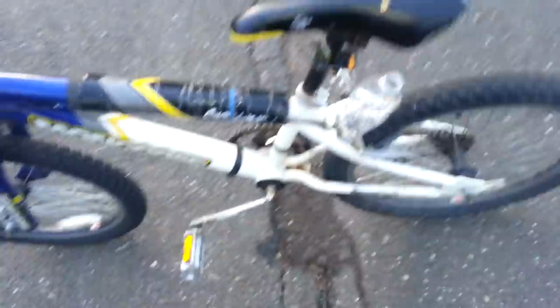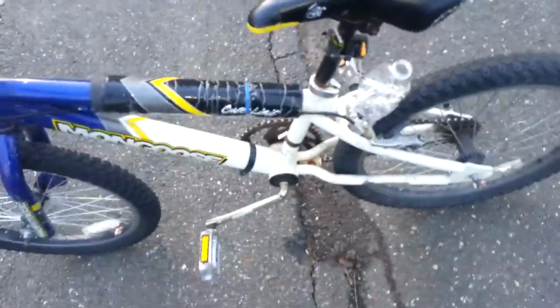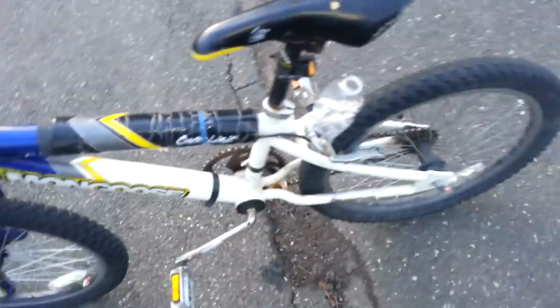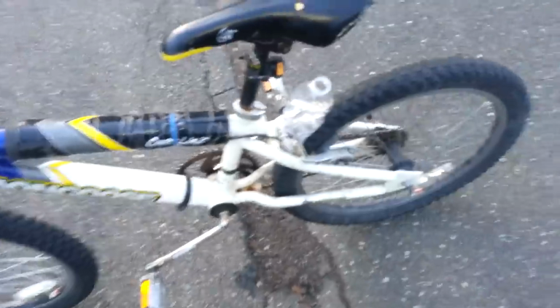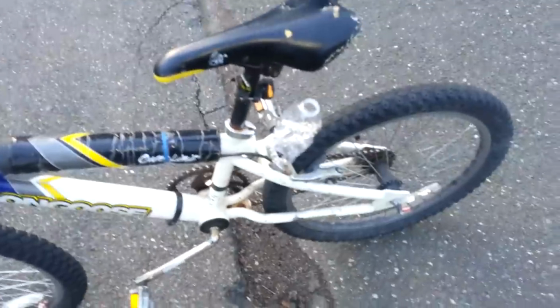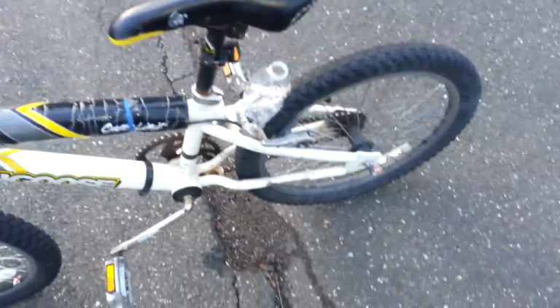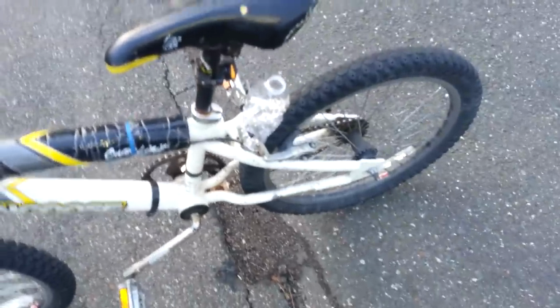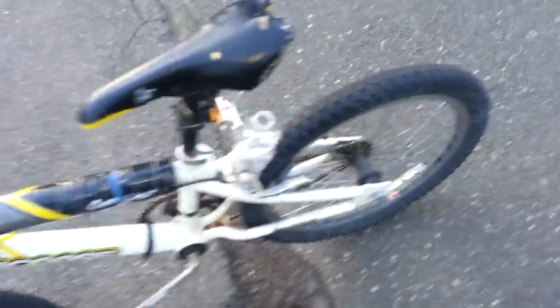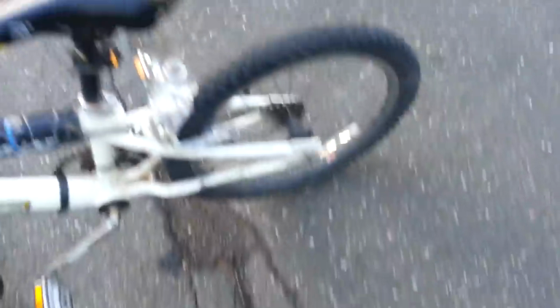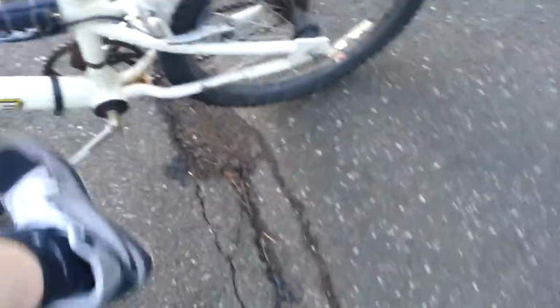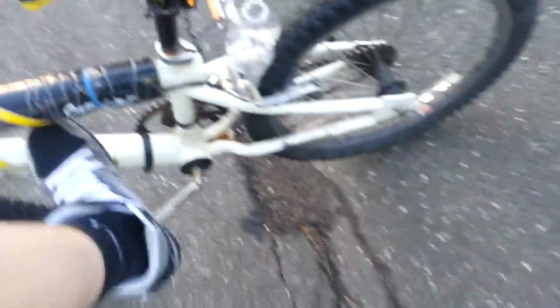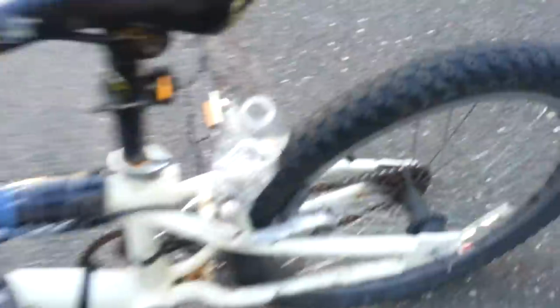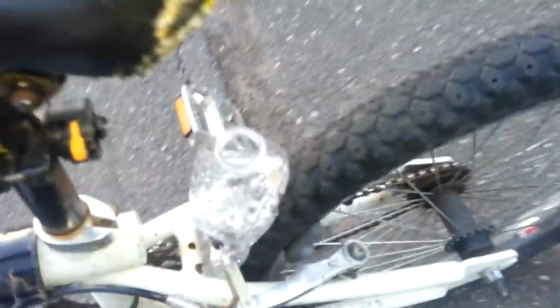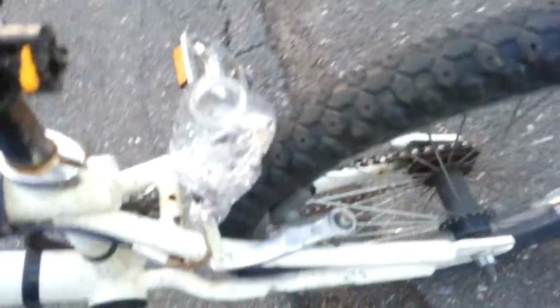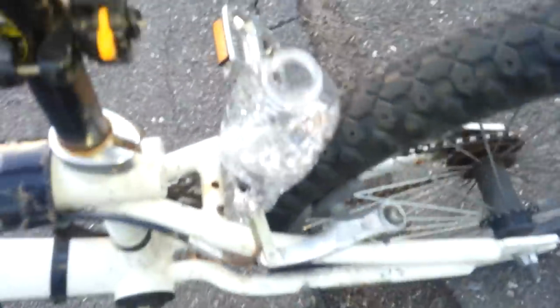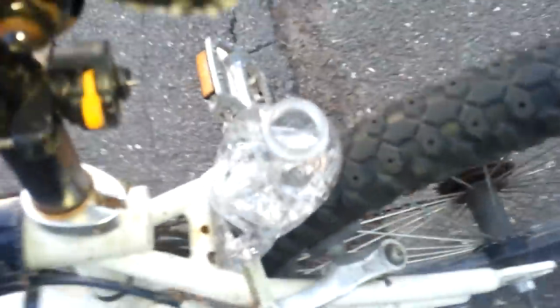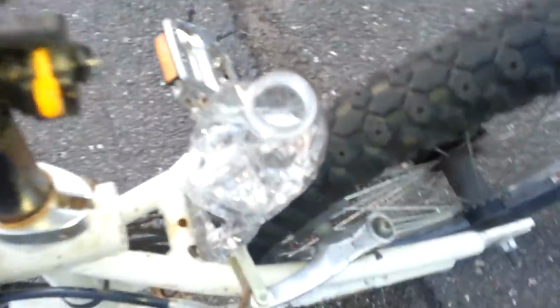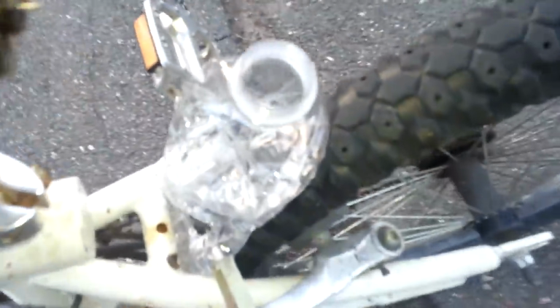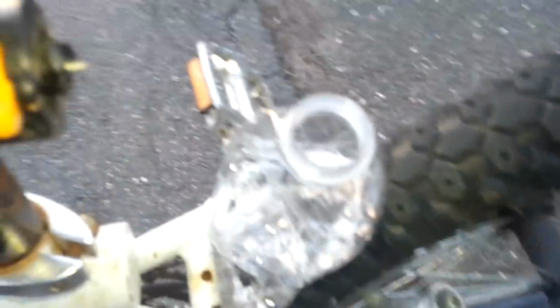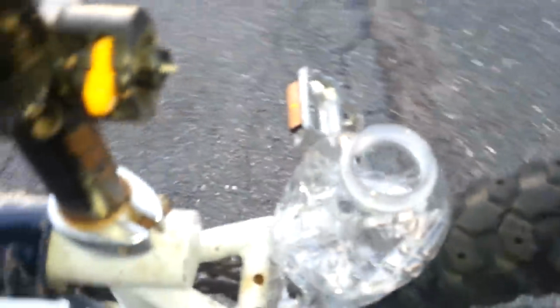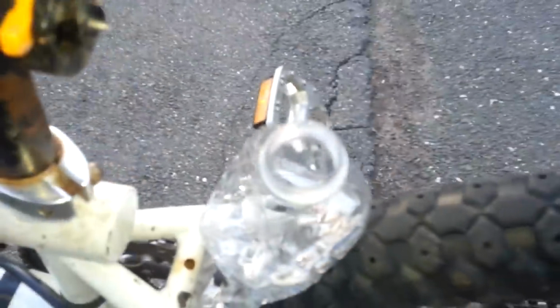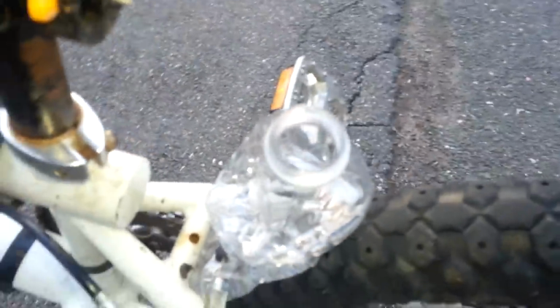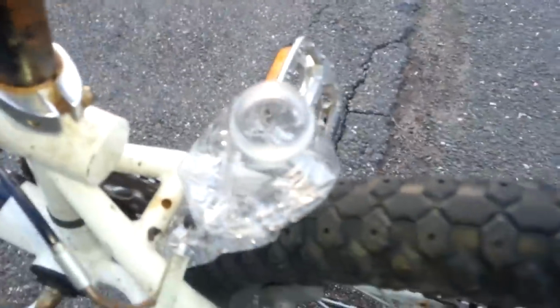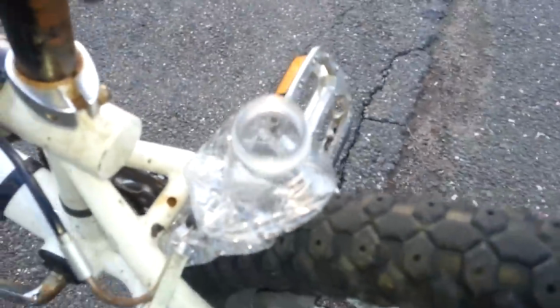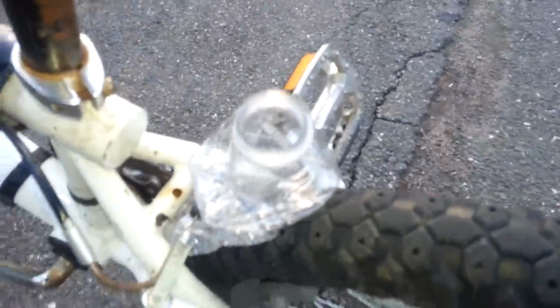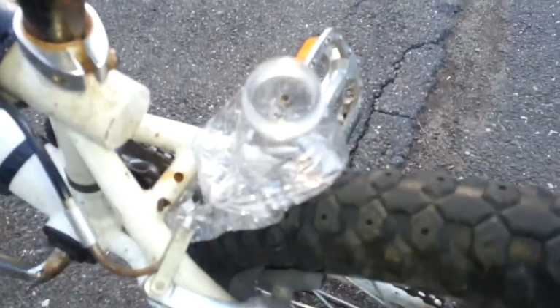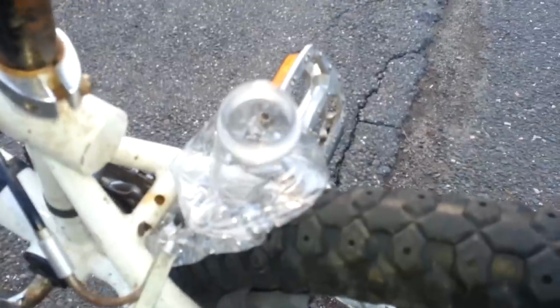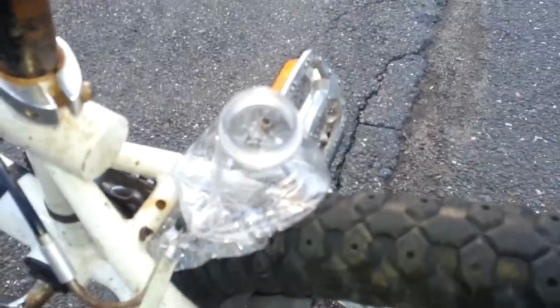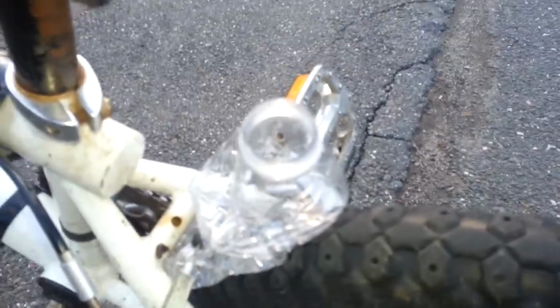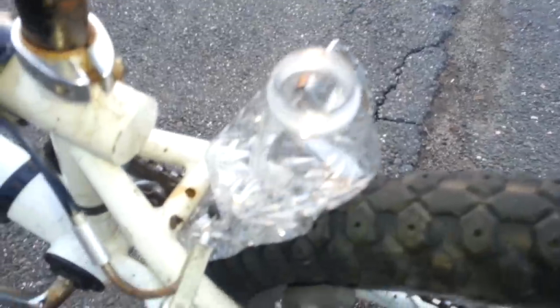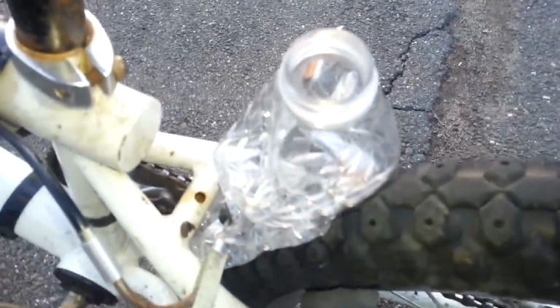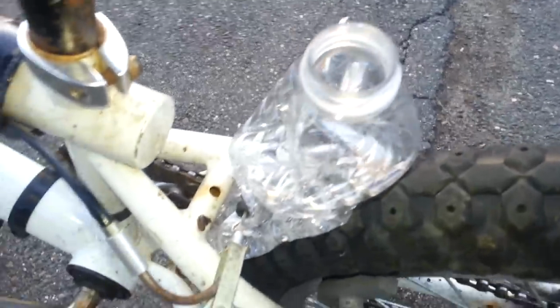One important detail about this: the cap must be off, because it acts as the exhaust and it lets all the sound be amplified.